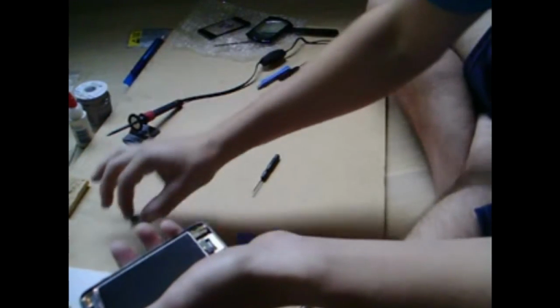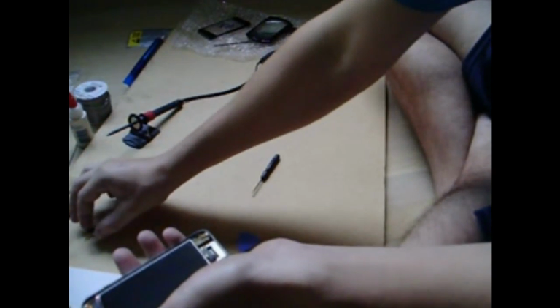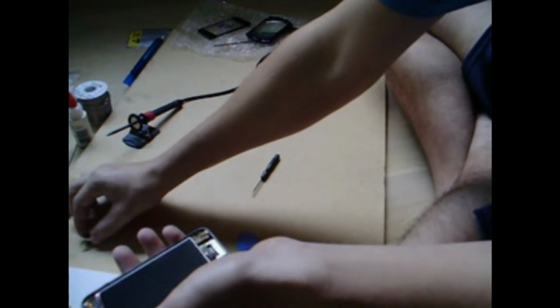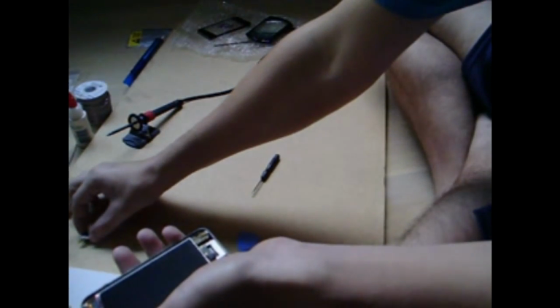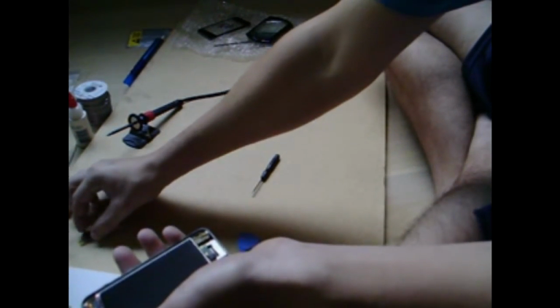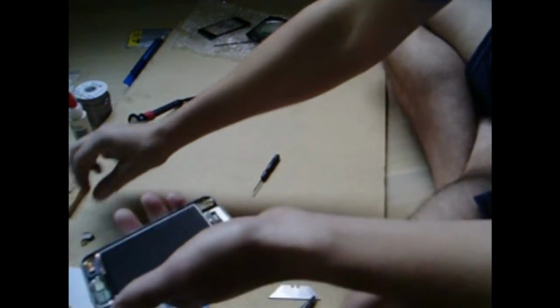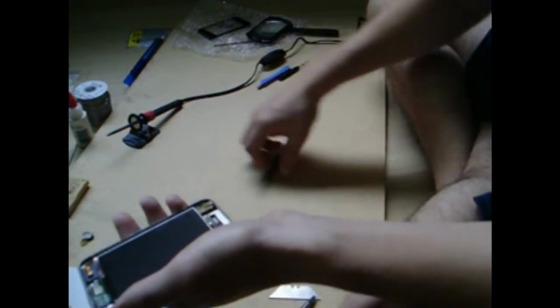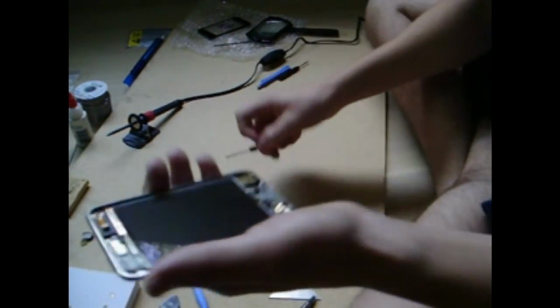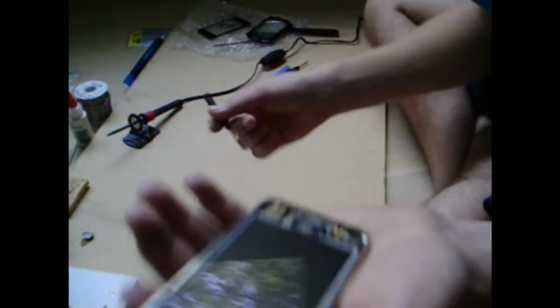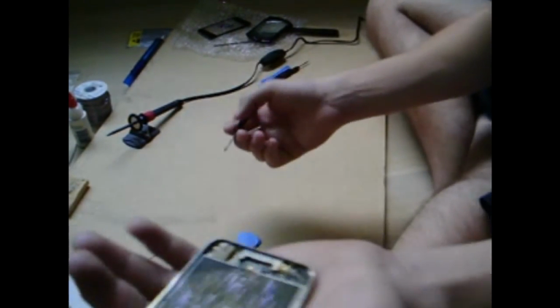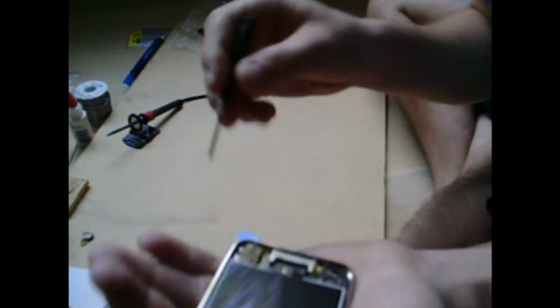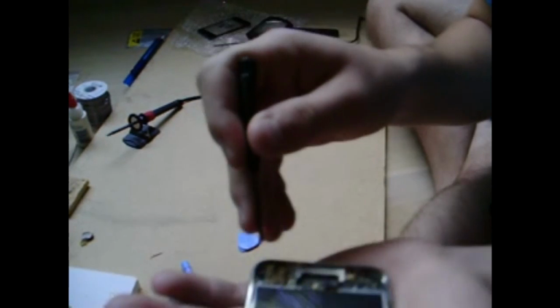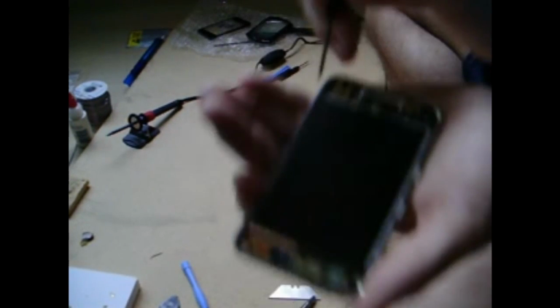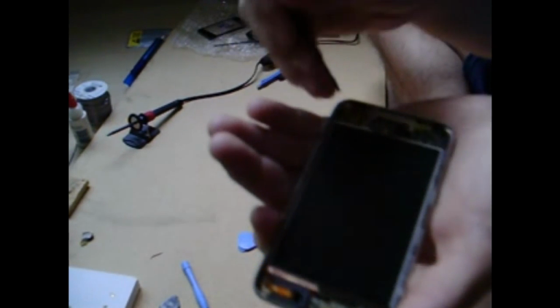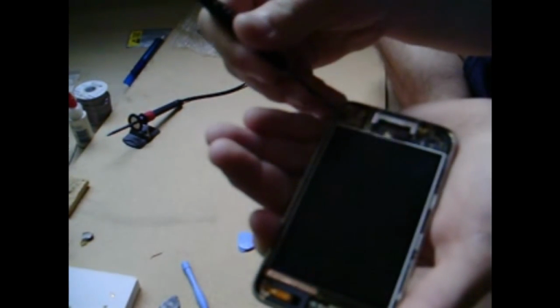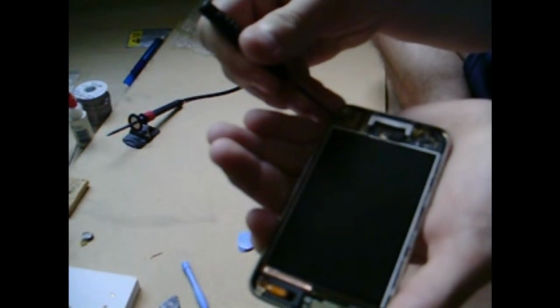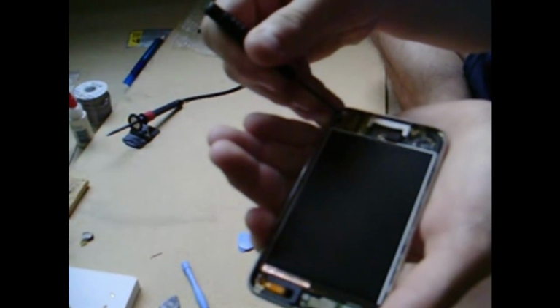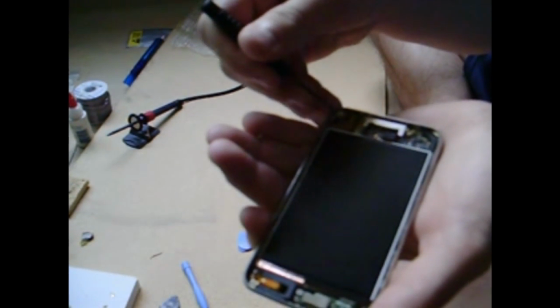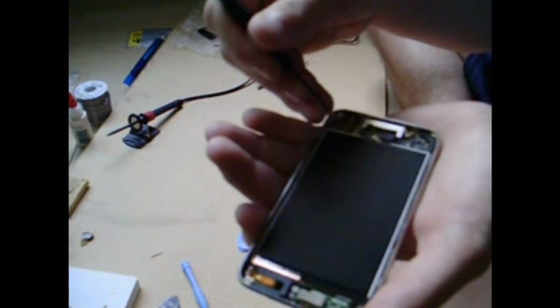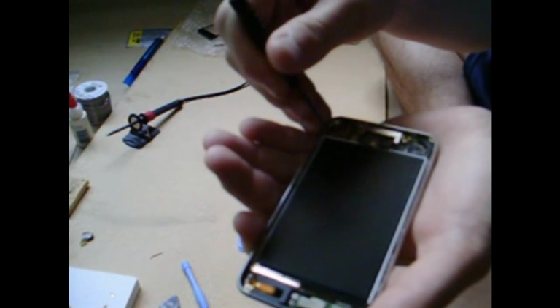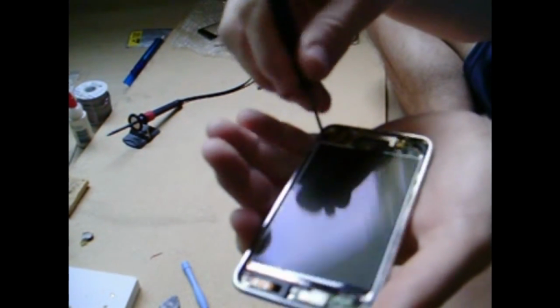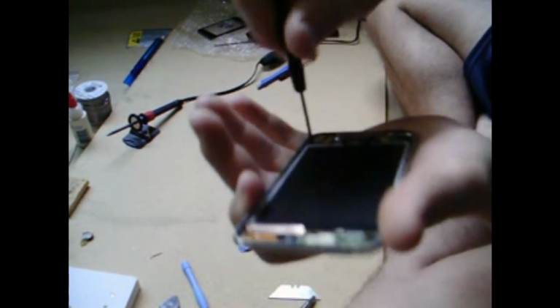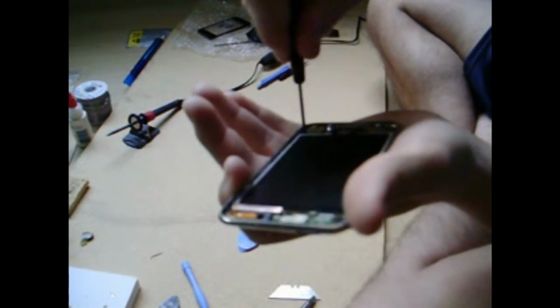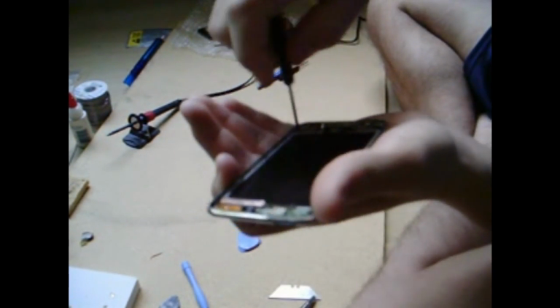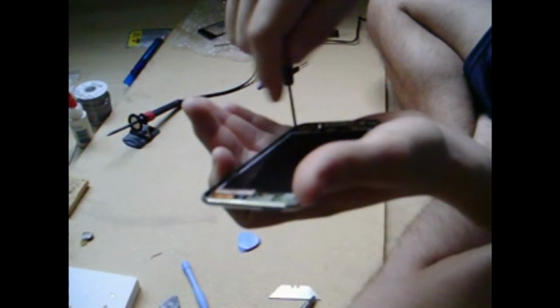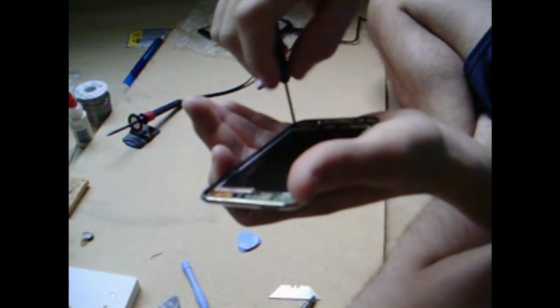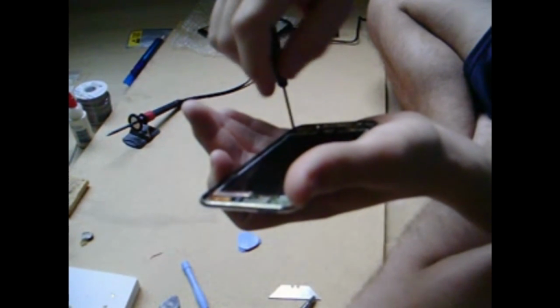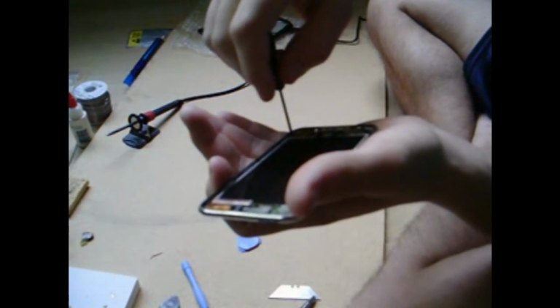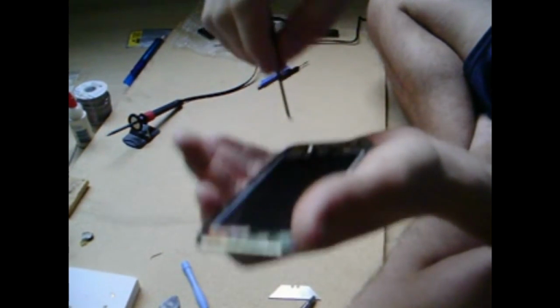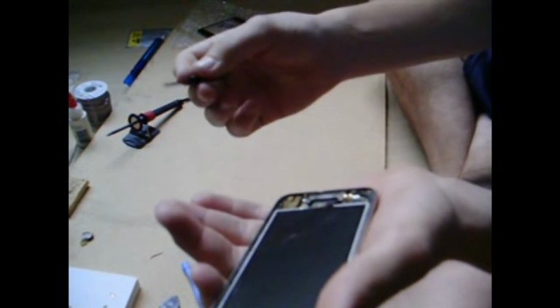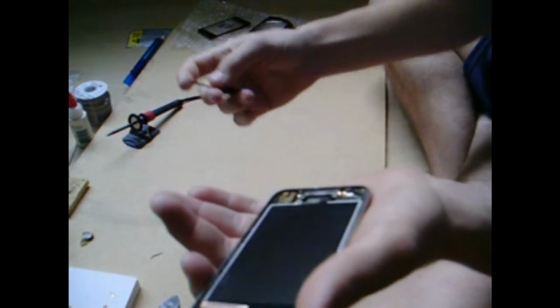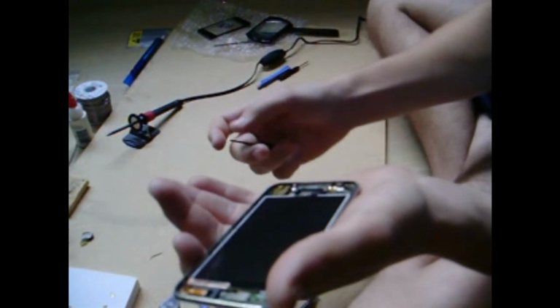I'll provide some pictures because I know my camera's recording quality is kind of bad. So the first thing you need to do is take out the two screws on top of the audio jack. Take your screwdriver and unscrew them.